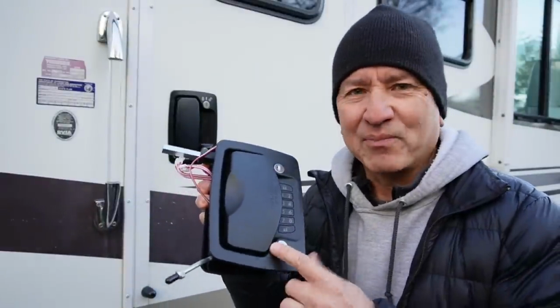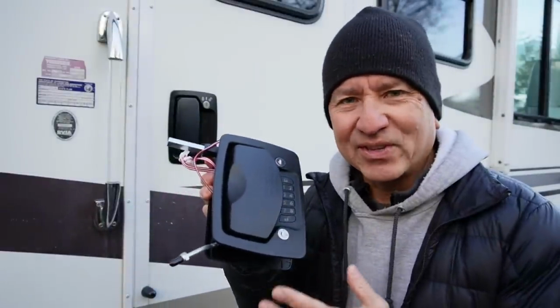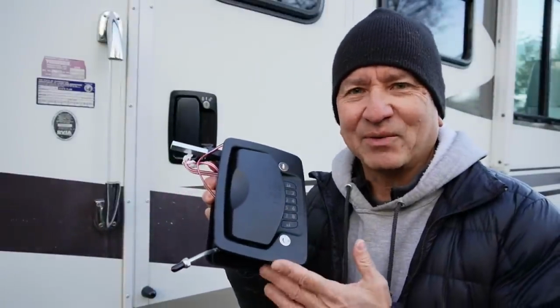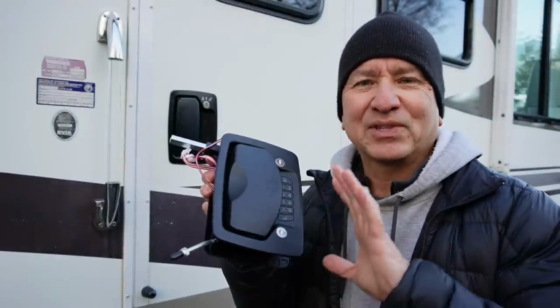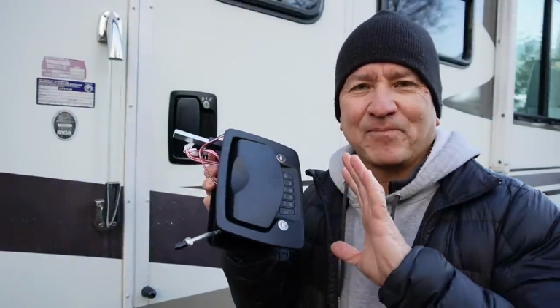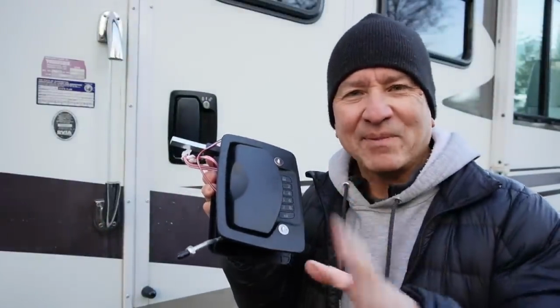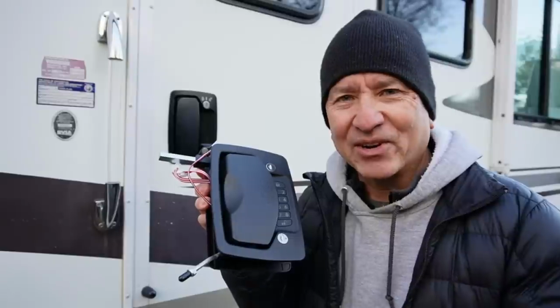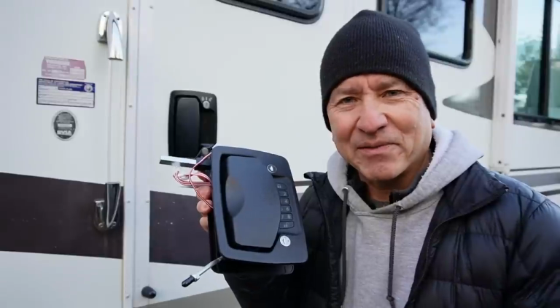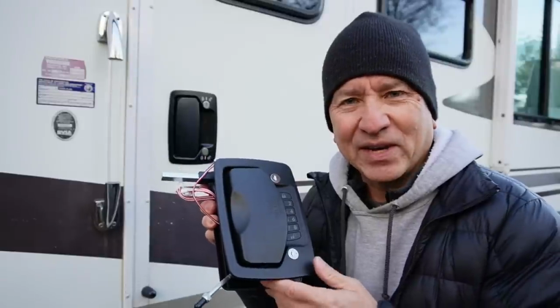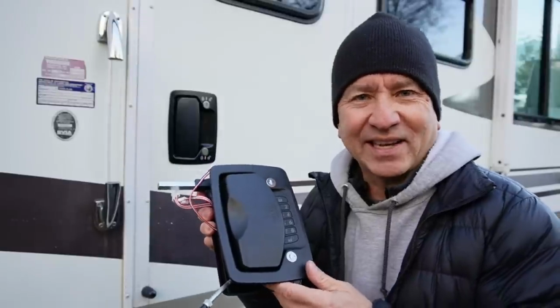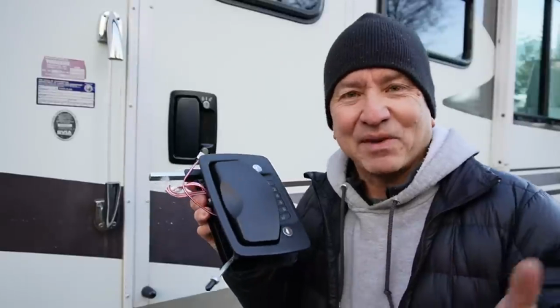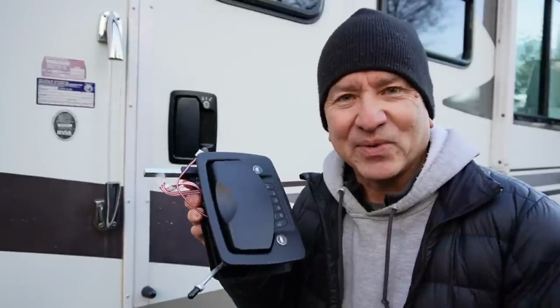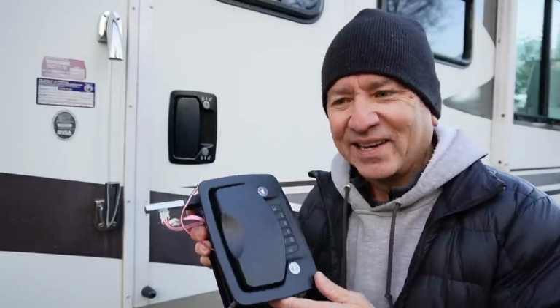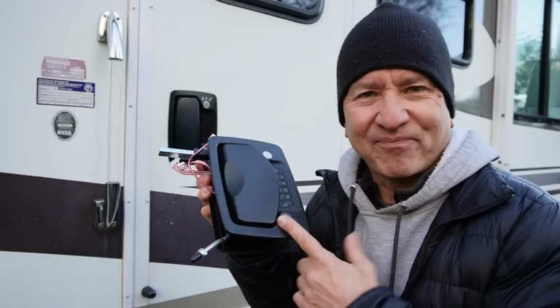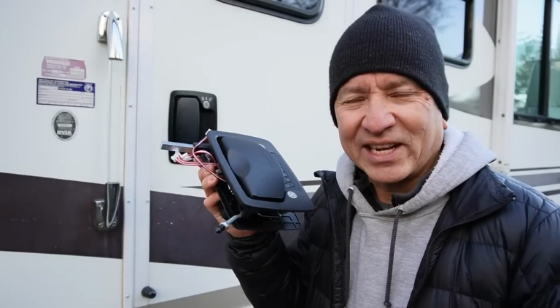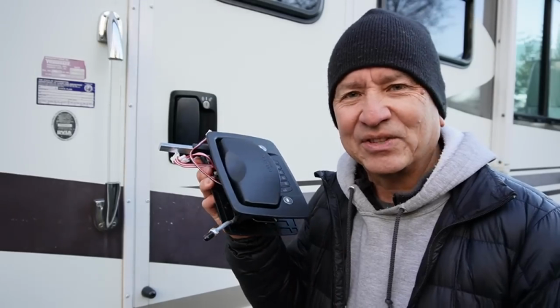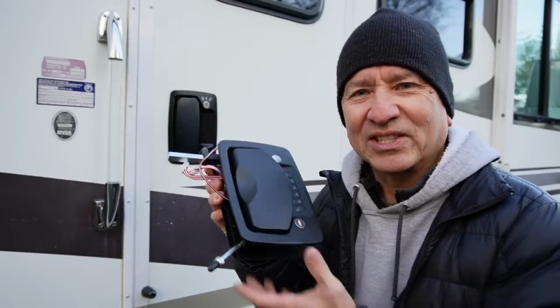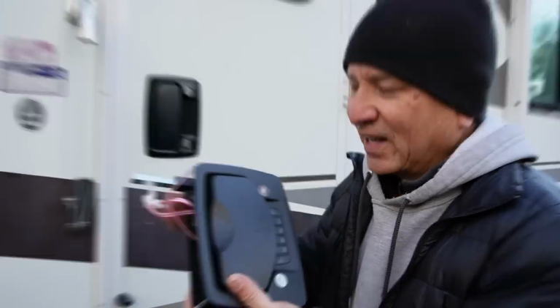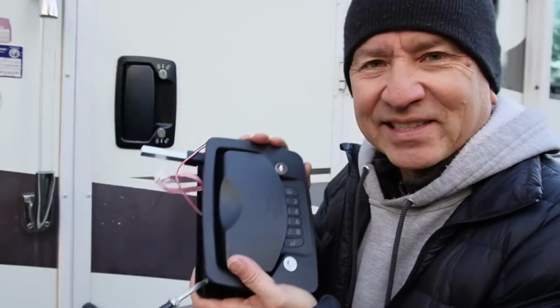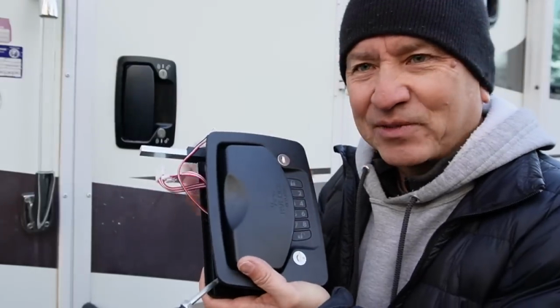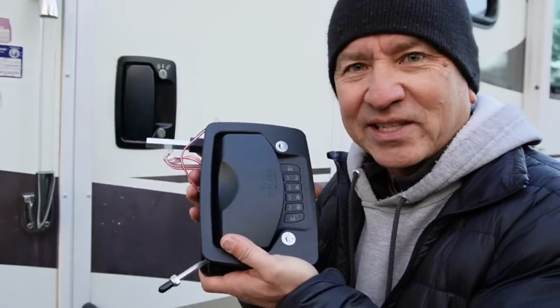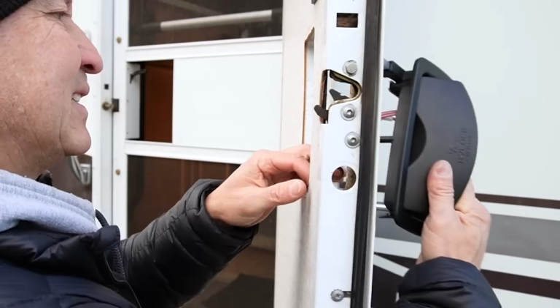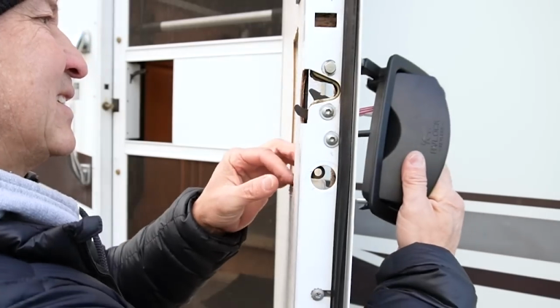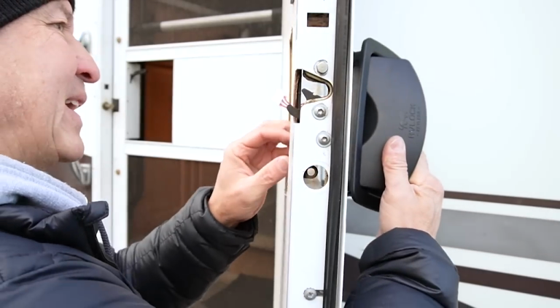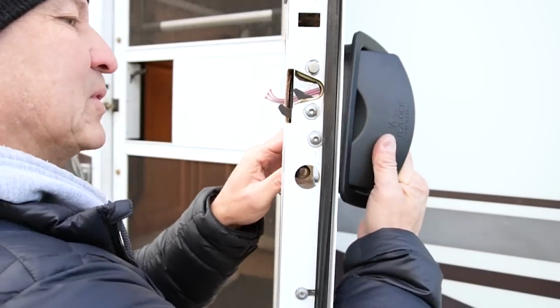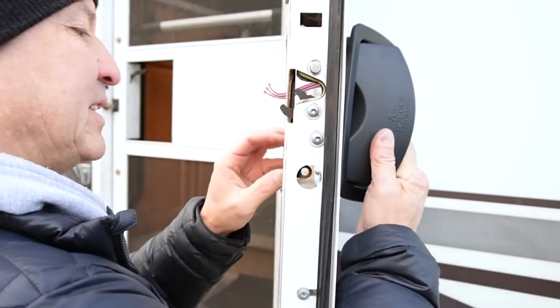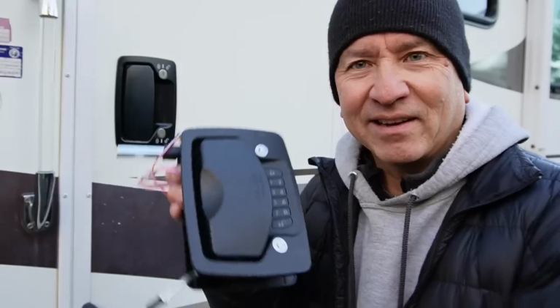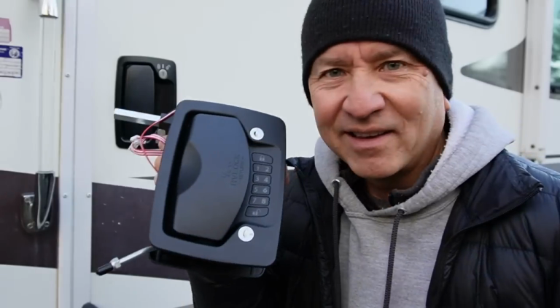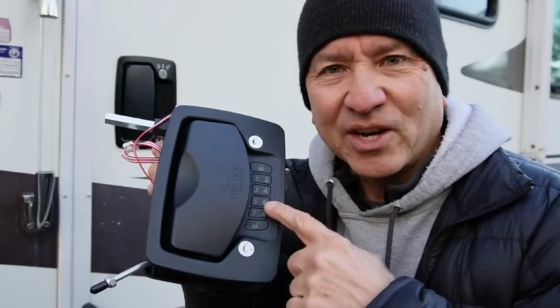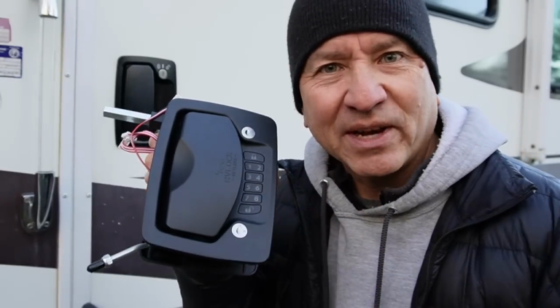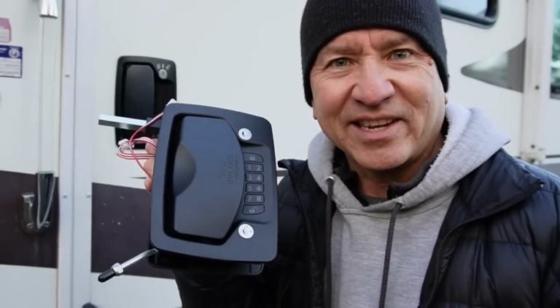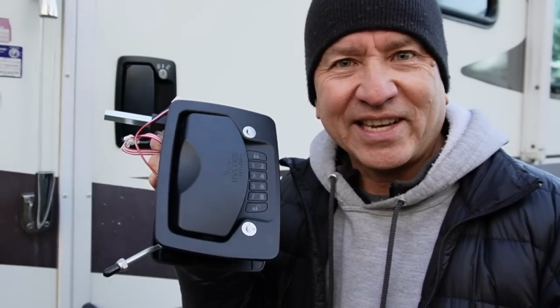I pre-ordered this when it first came out. I heard about it from a friend who said hey, this might fit your rig, but I haven't had a chance to install it. So let's see what it takes to replace this and just start pushing buttons instead of using keys.